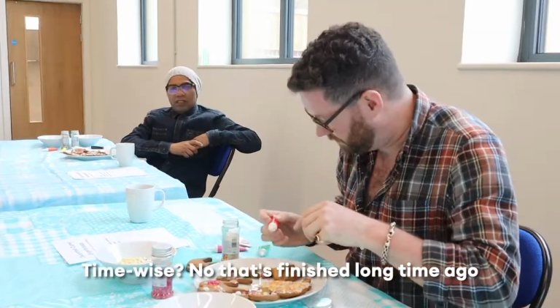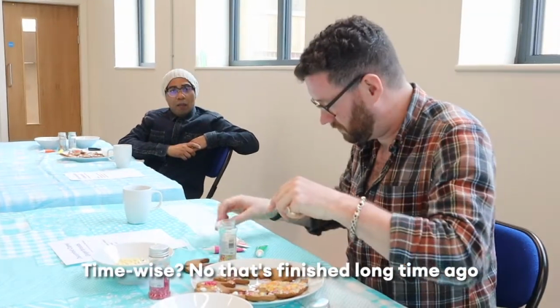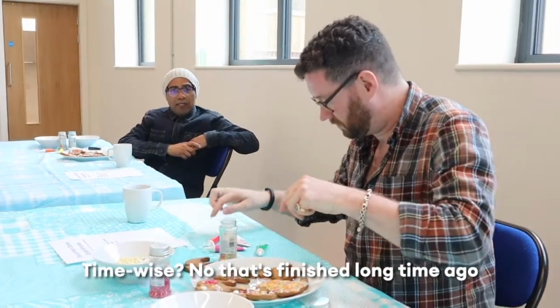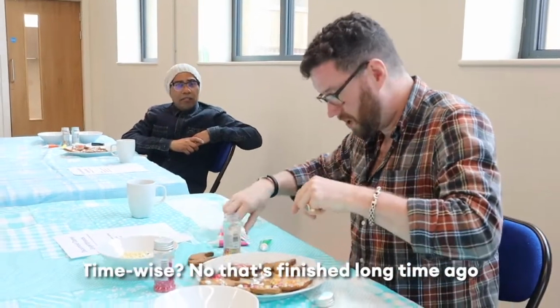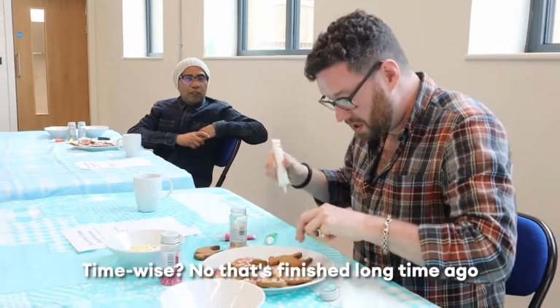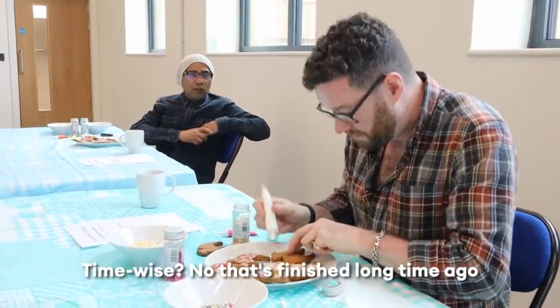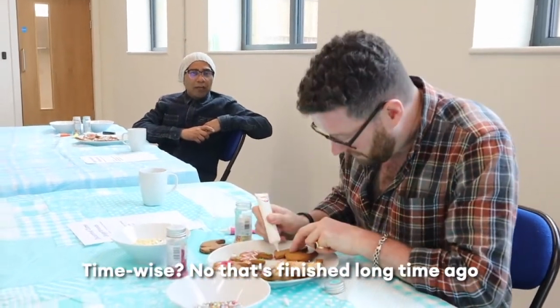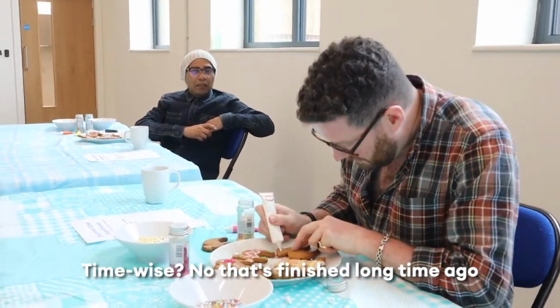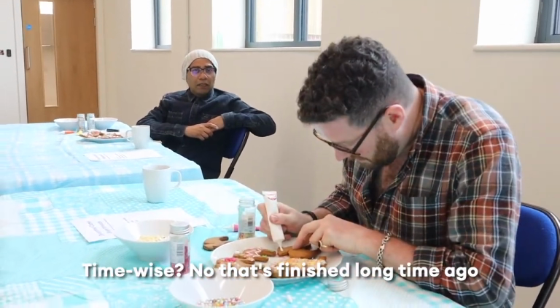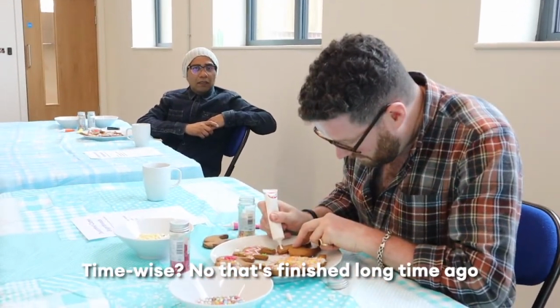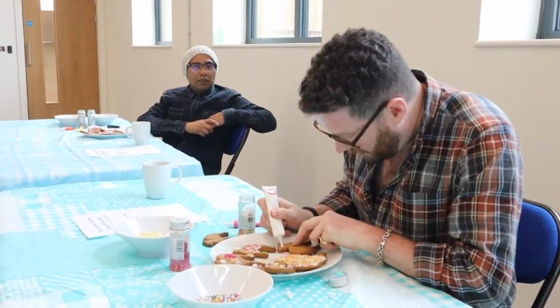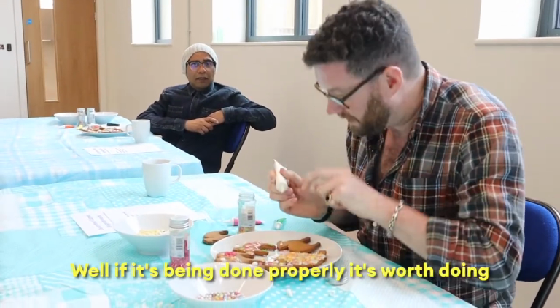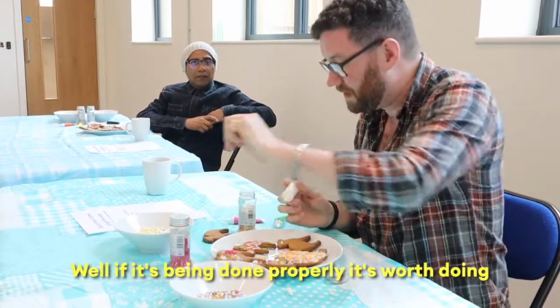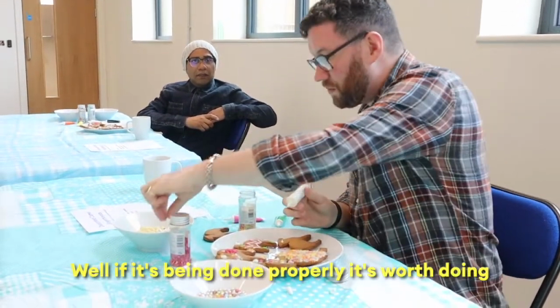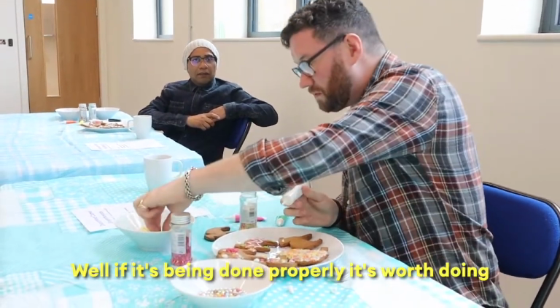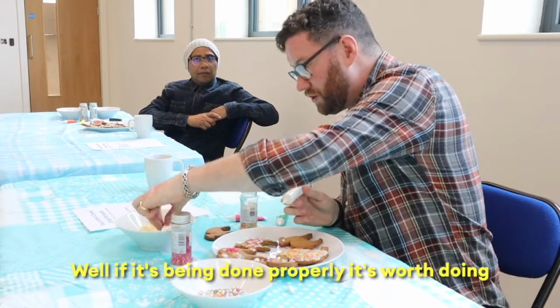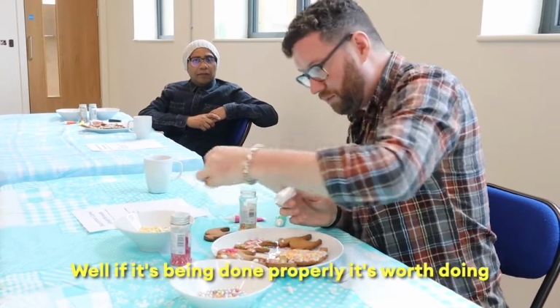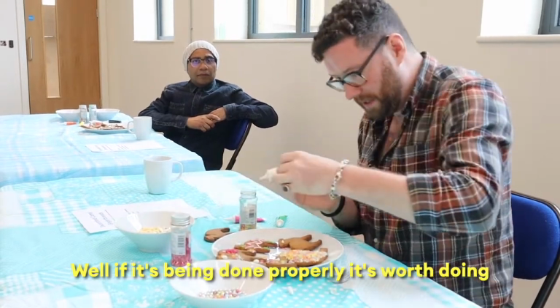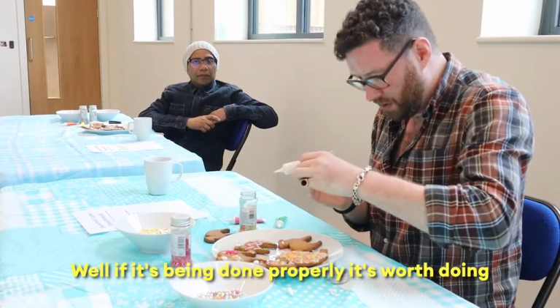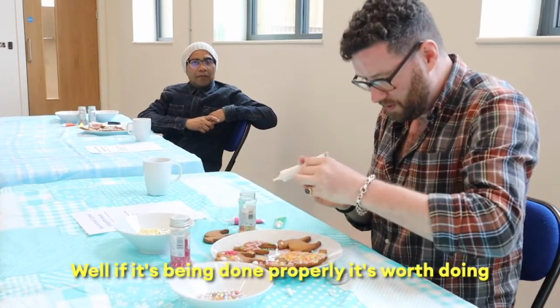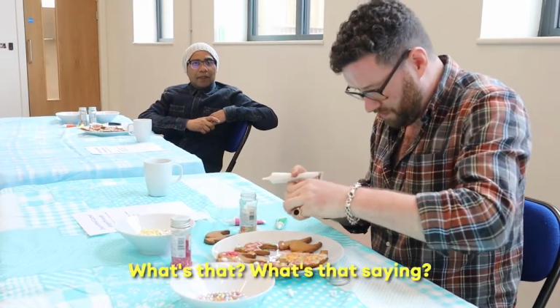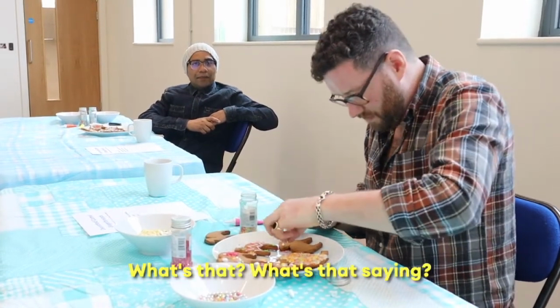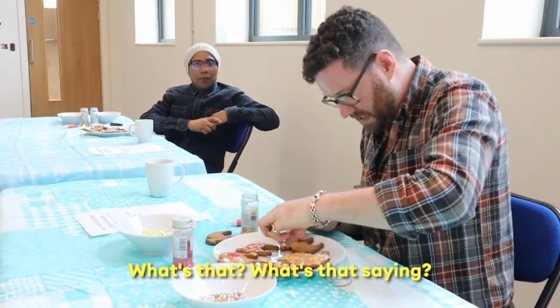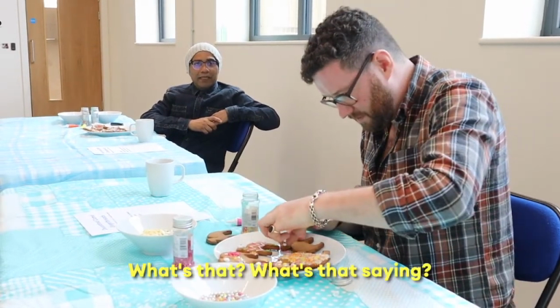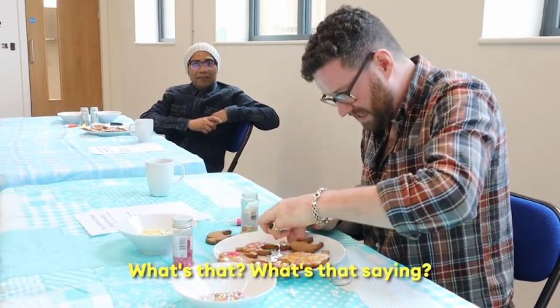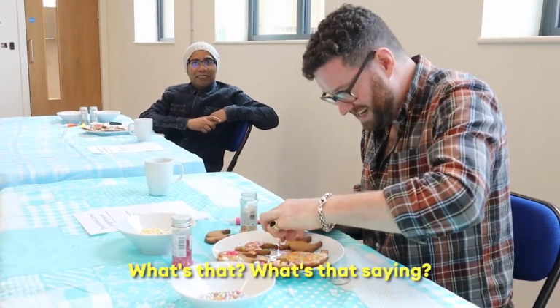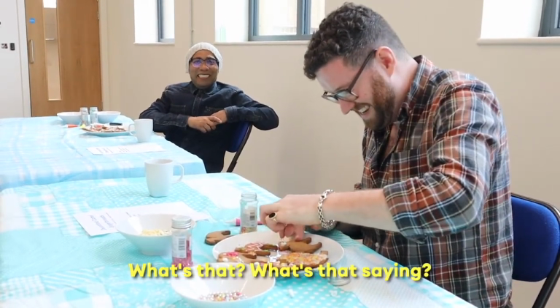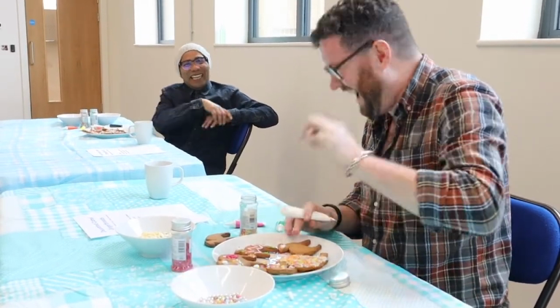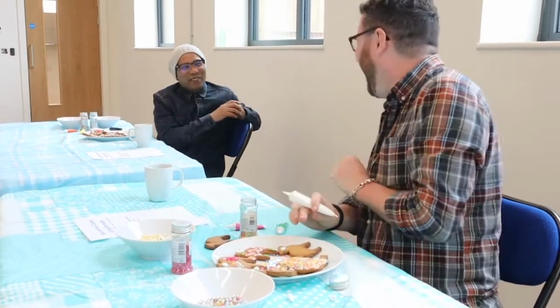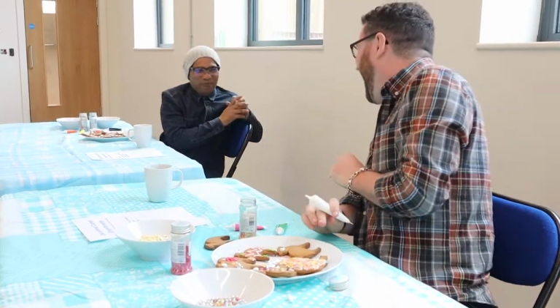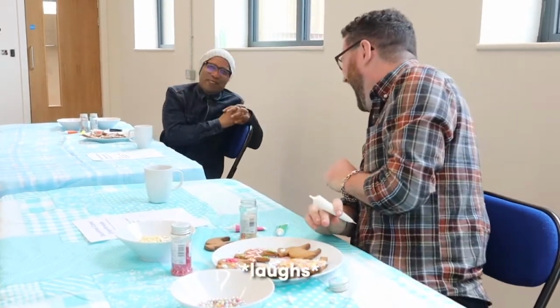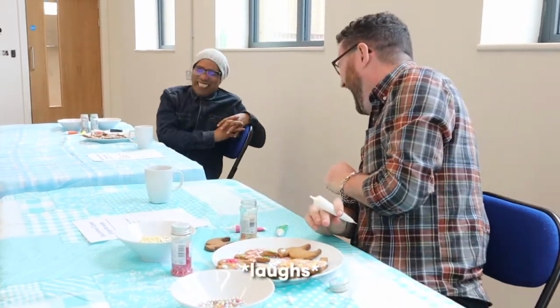Time-wise, no, that's finished a long time ago. Well, if it's been done properly, it's worth doing properly. What's that saying? Yeah, if it's been done properly.